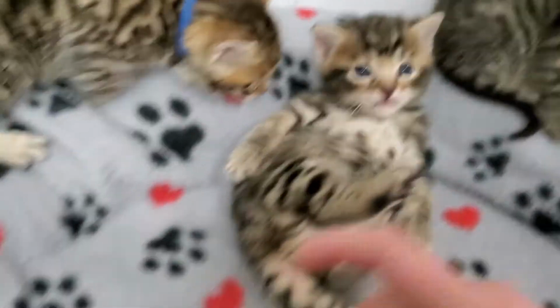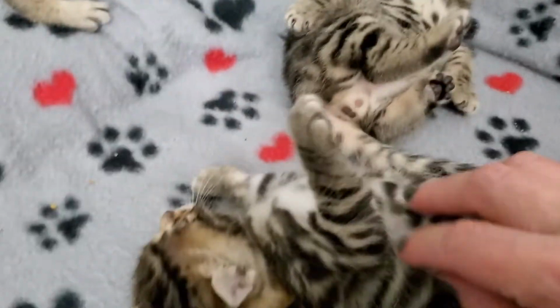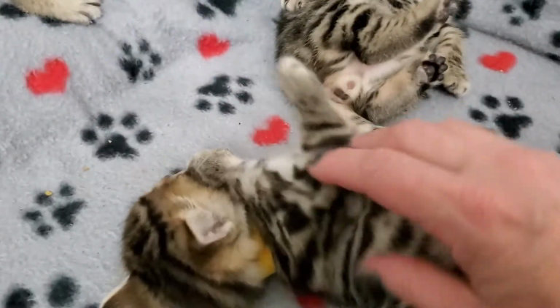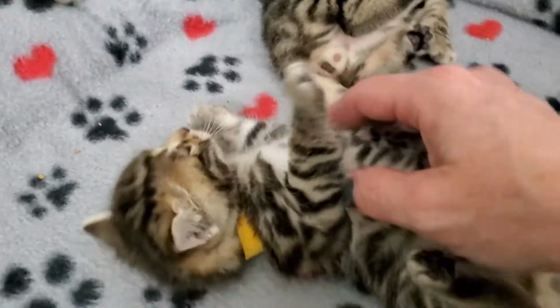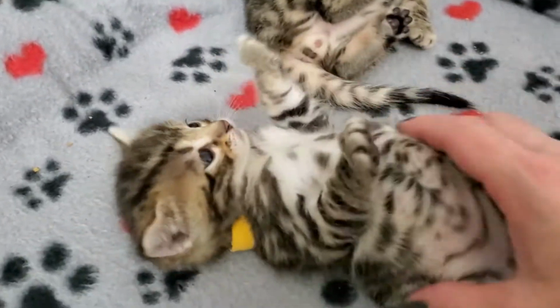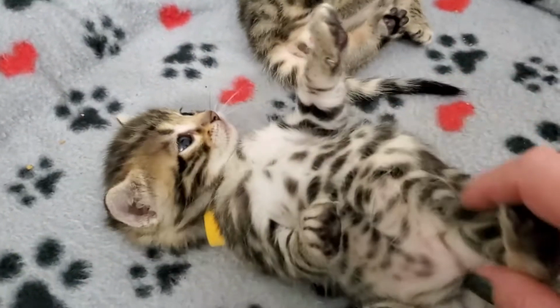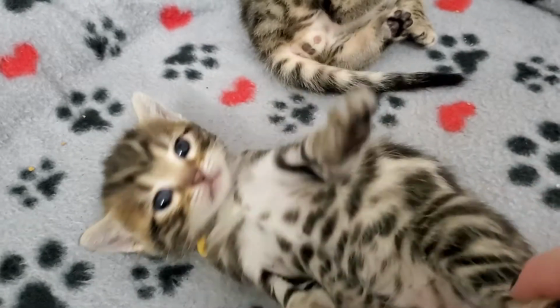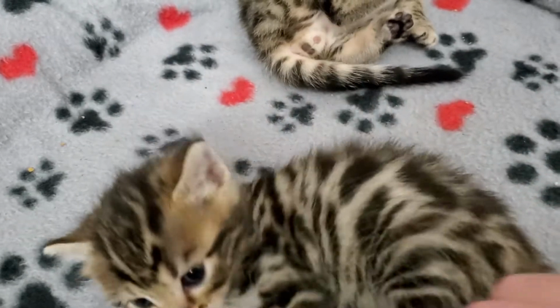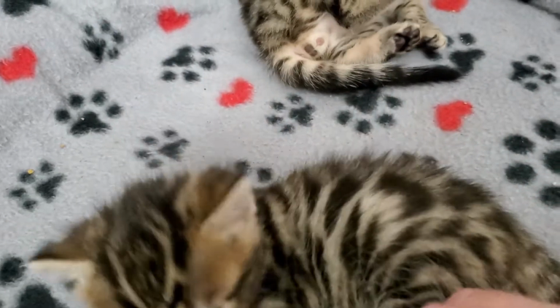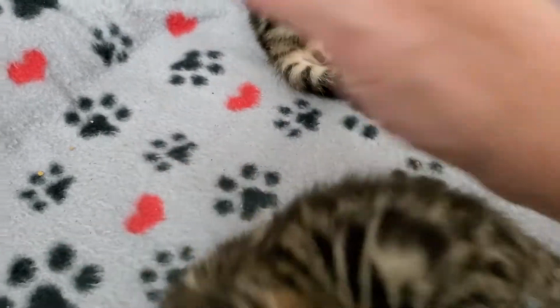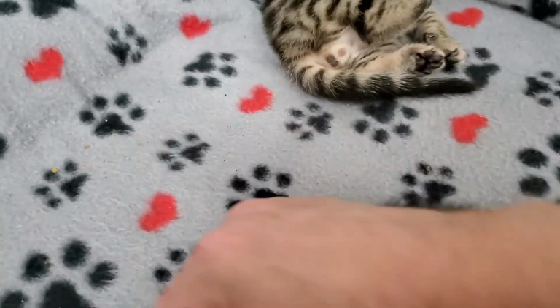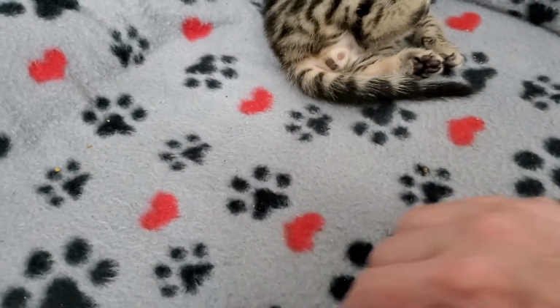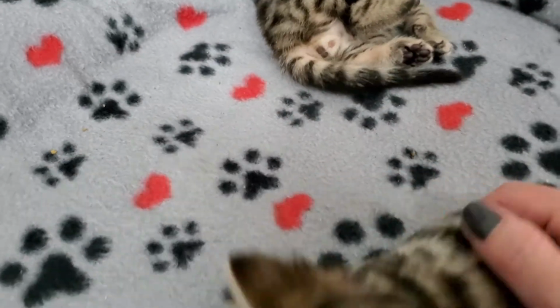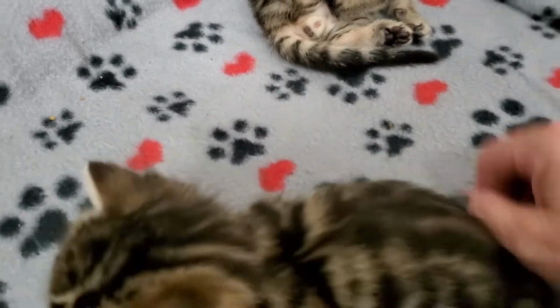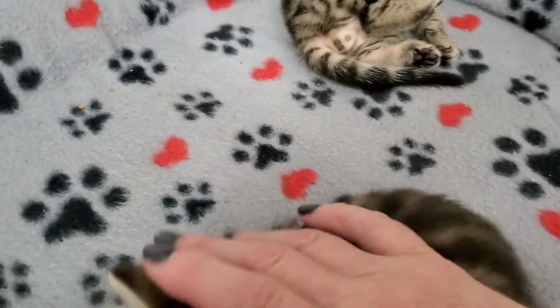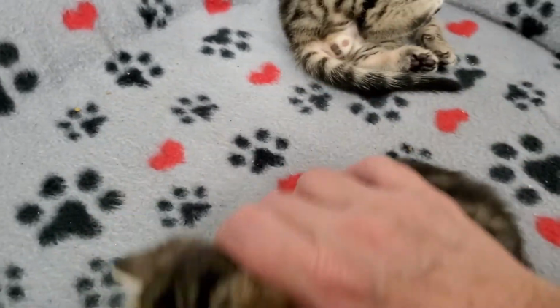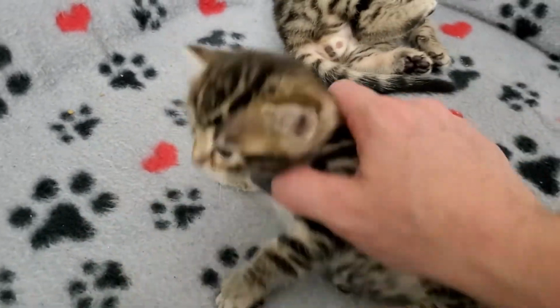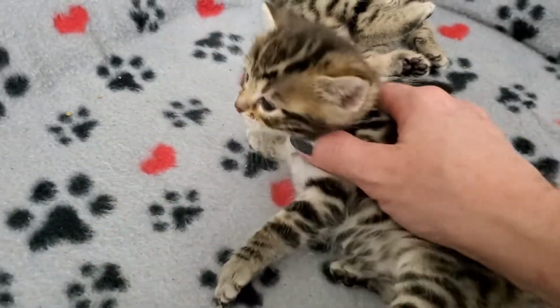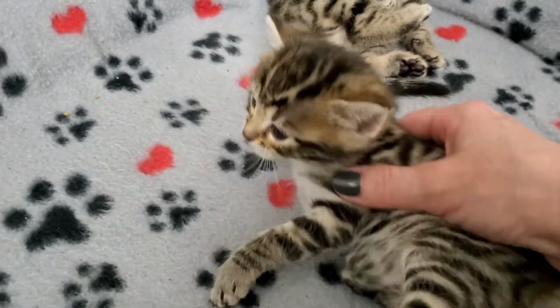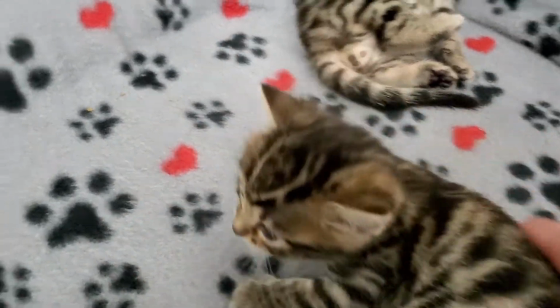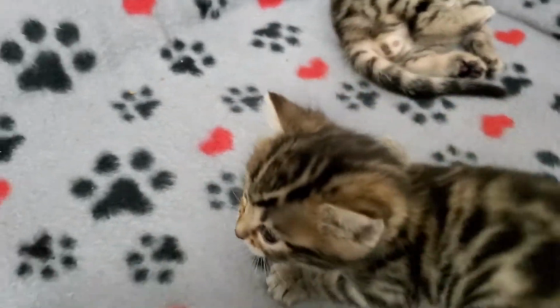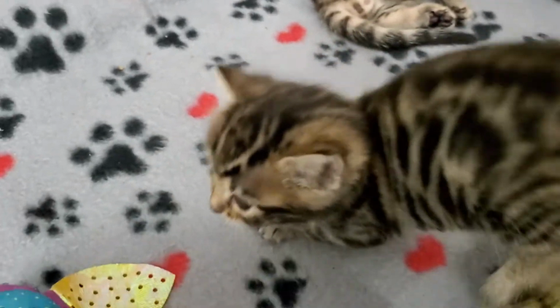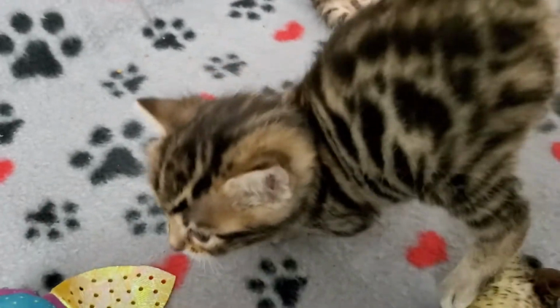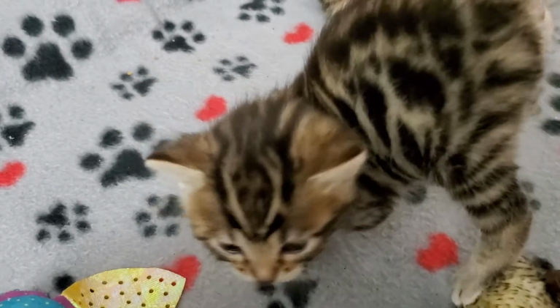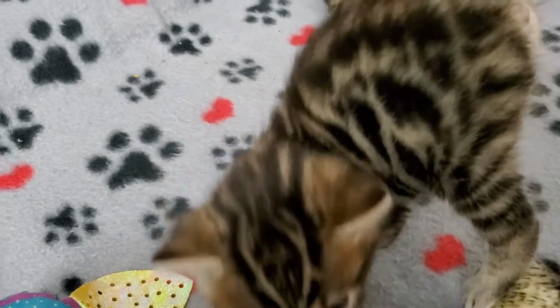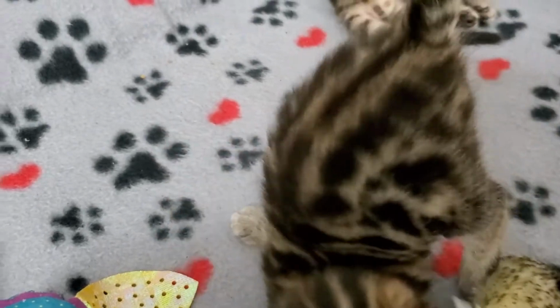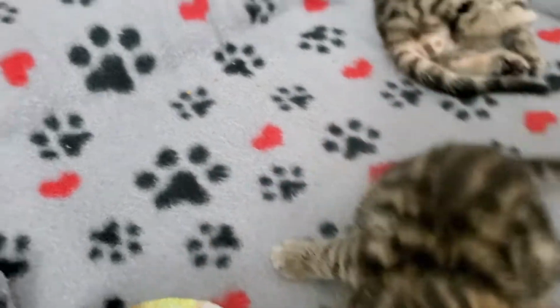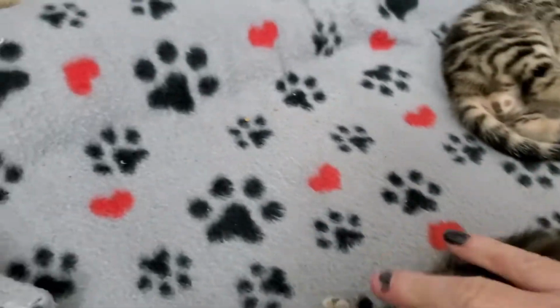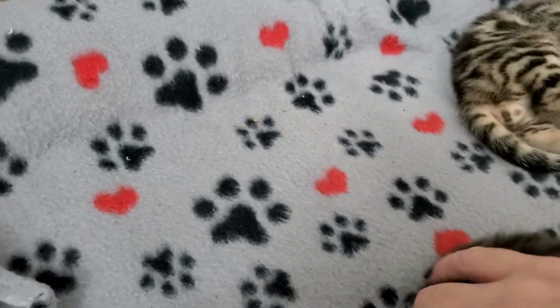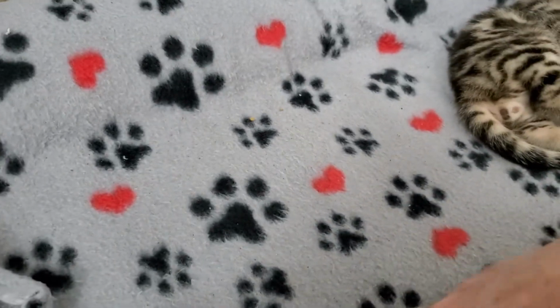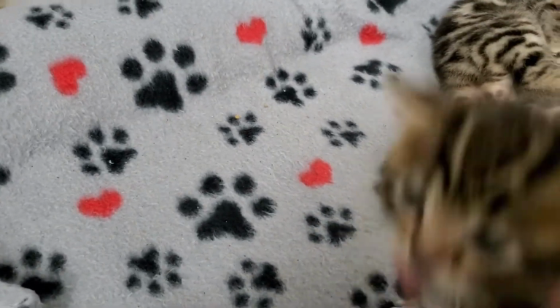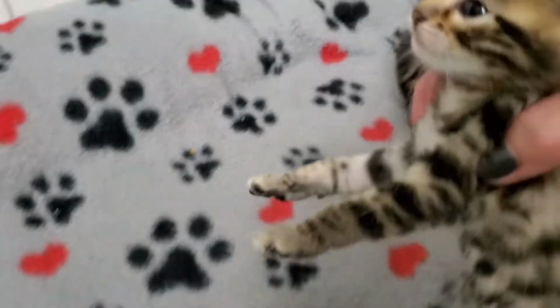This is yellow collar girl. No - wait, is this a girl? Let me check. Yeah, yellow collar girl.